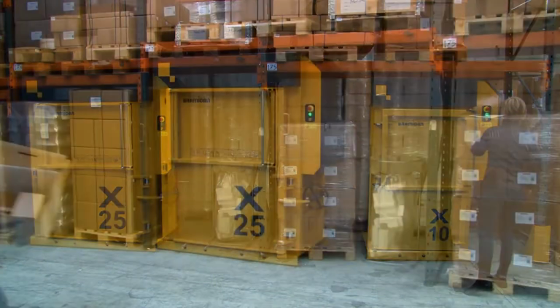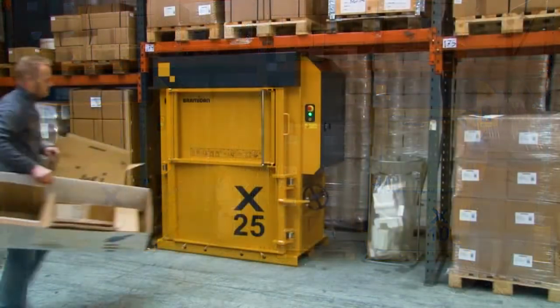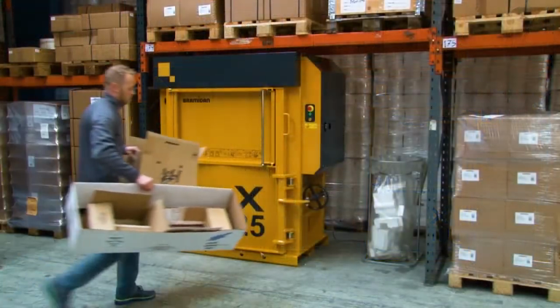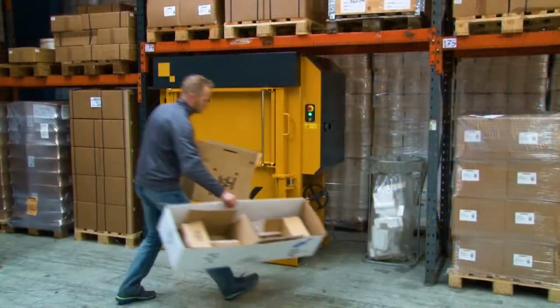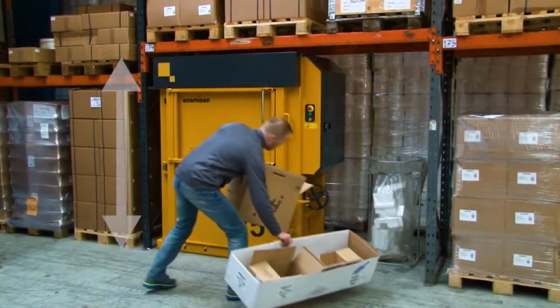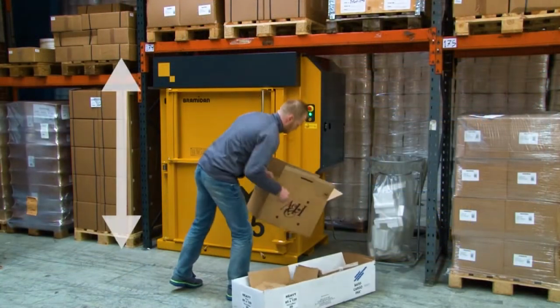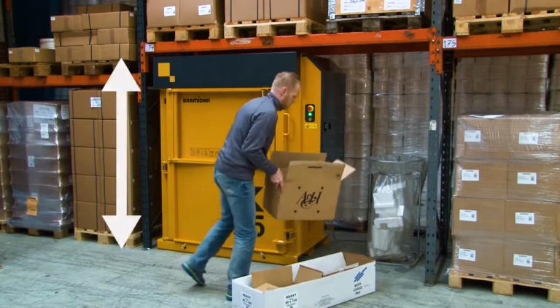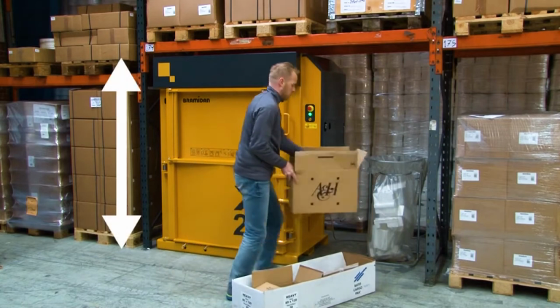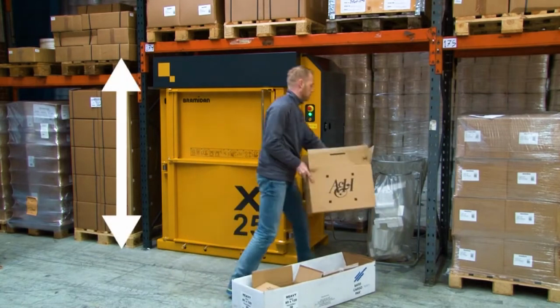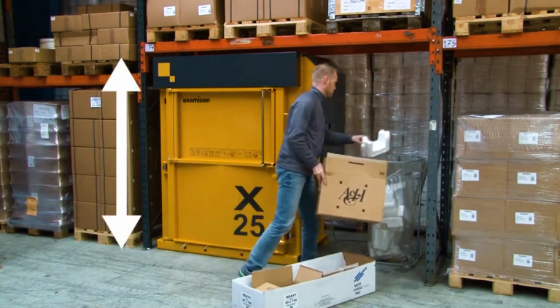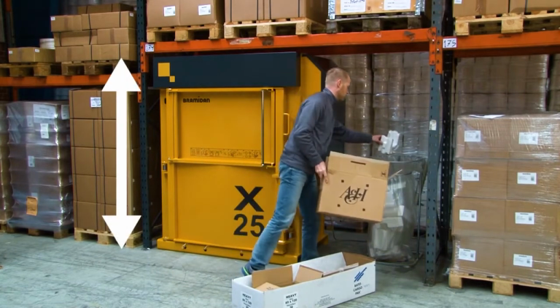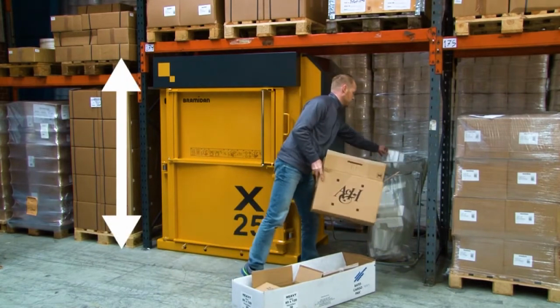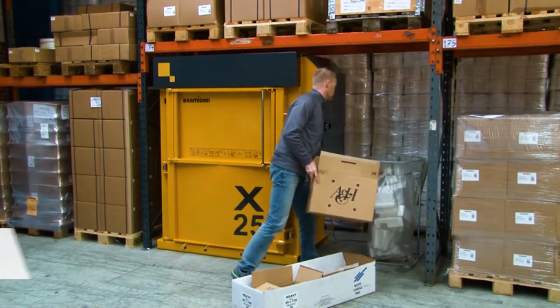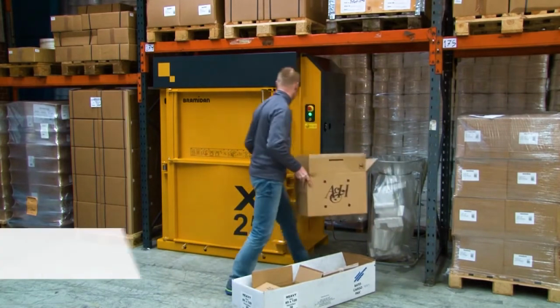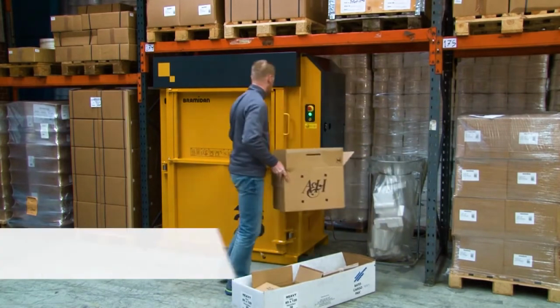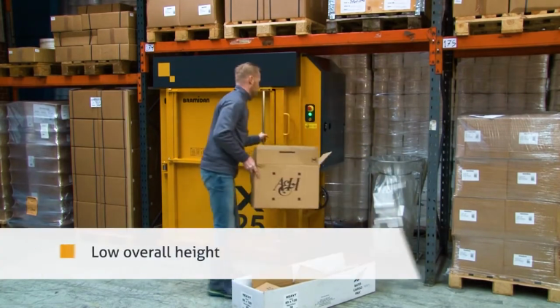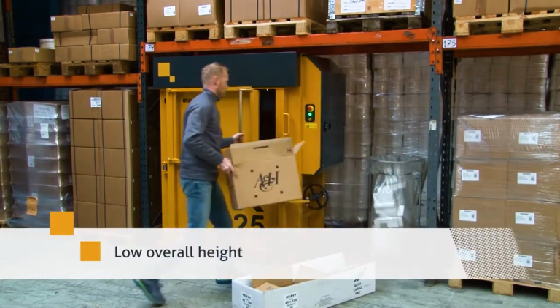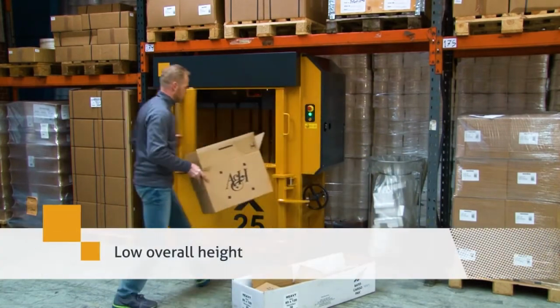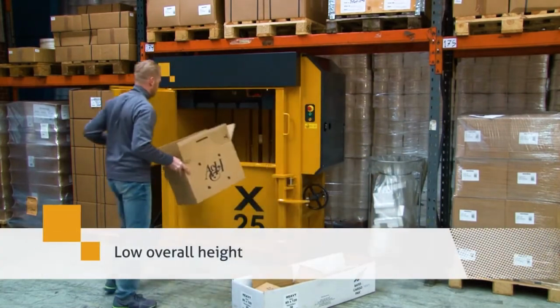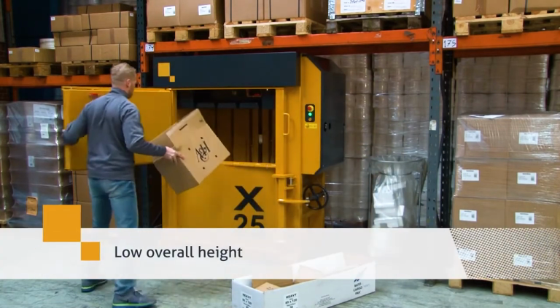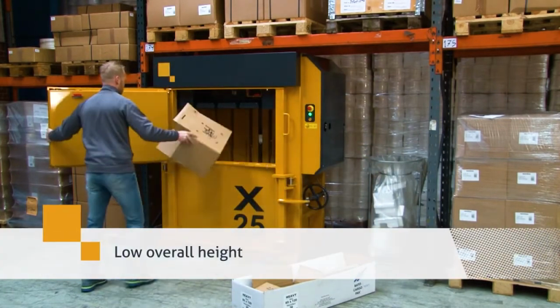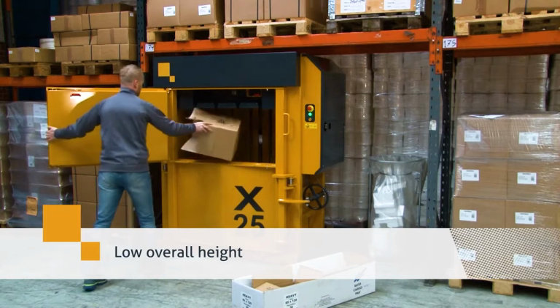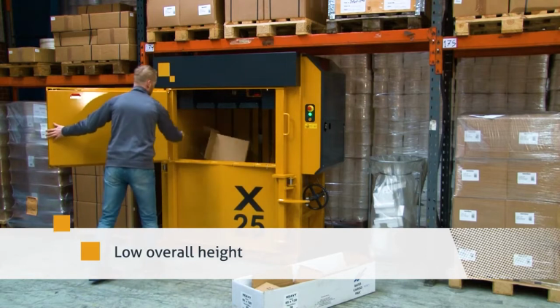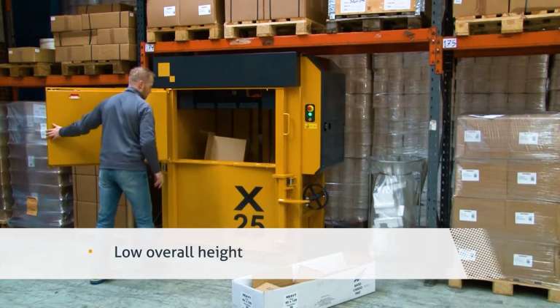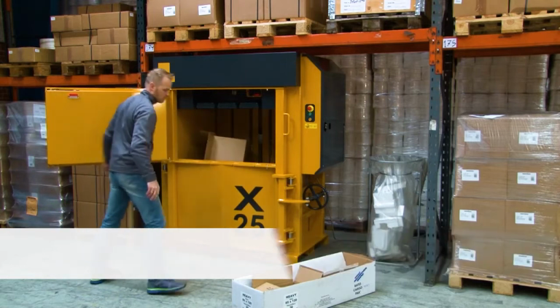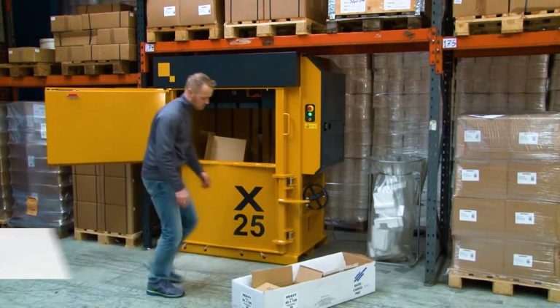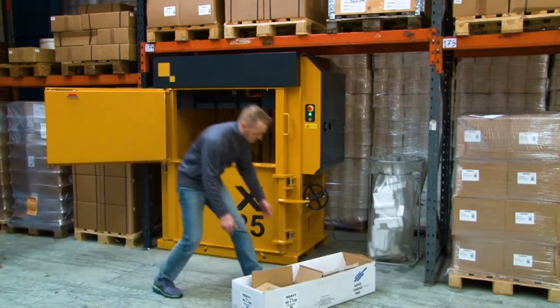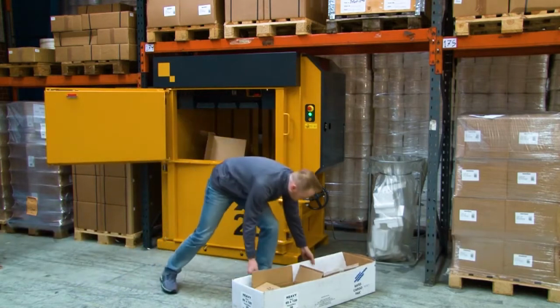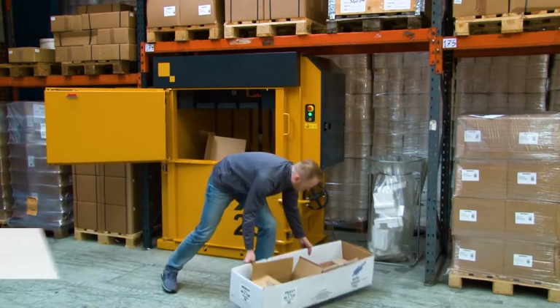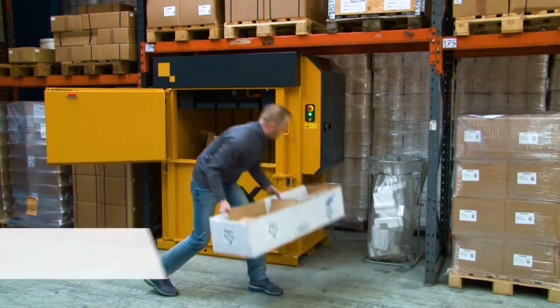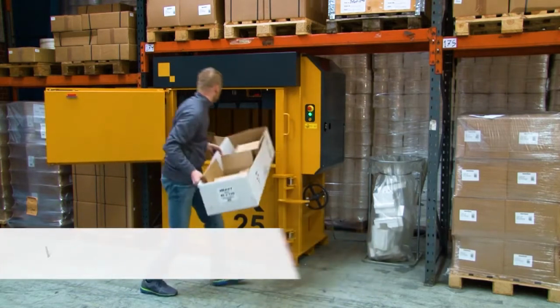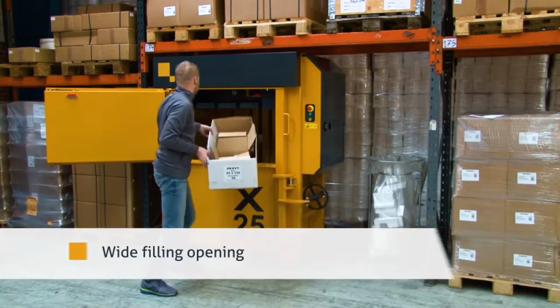These balers have the most compact design on the market, with a low overall height and a wide filling opening.